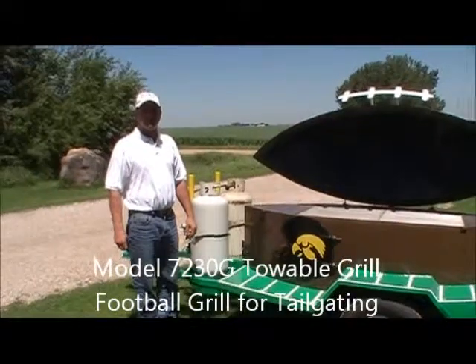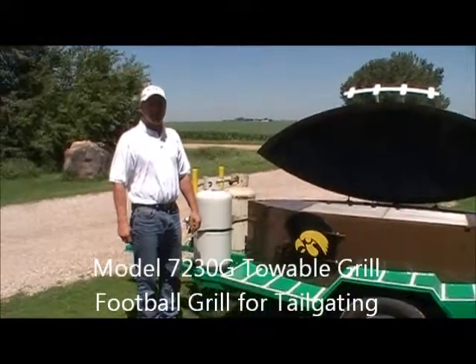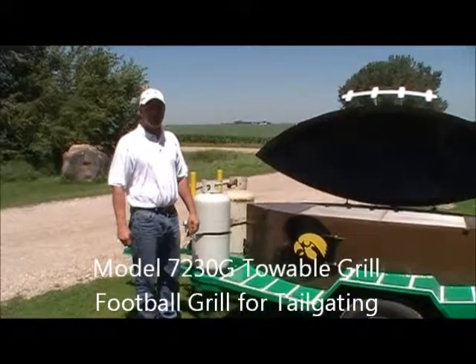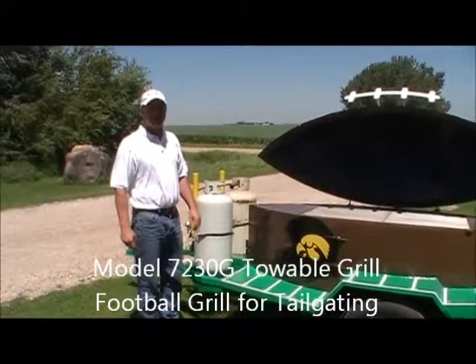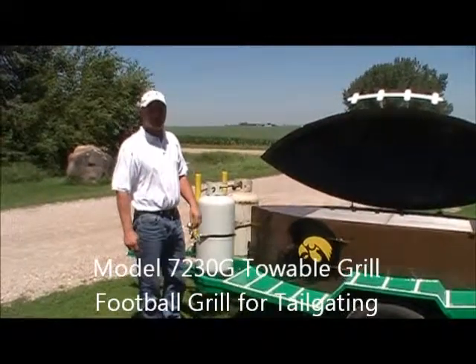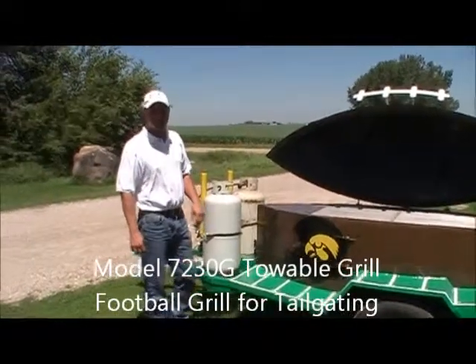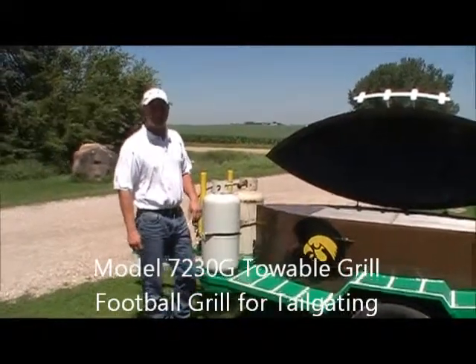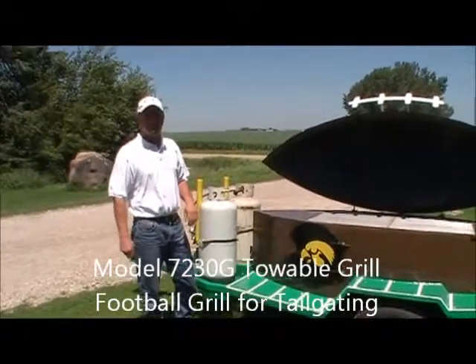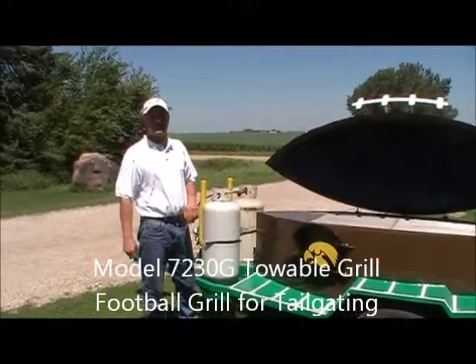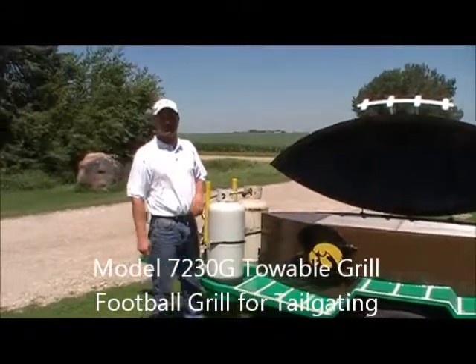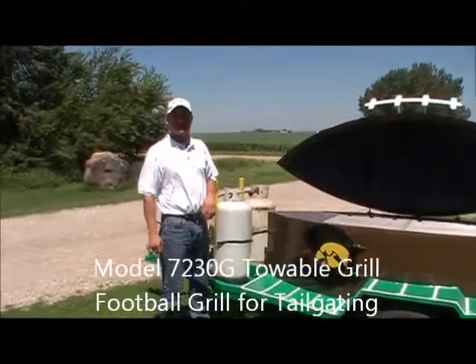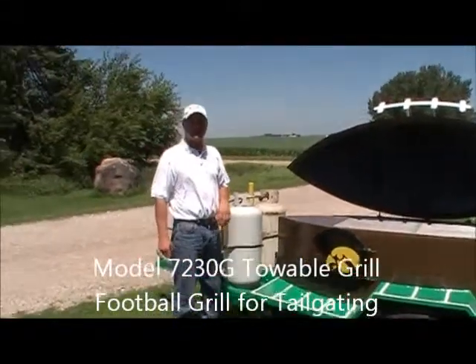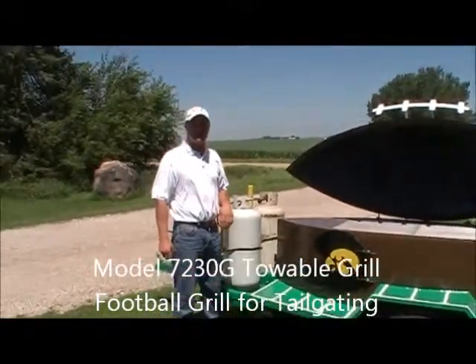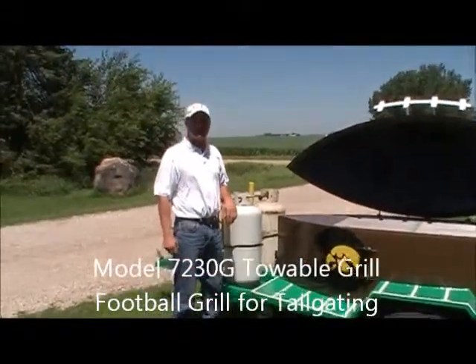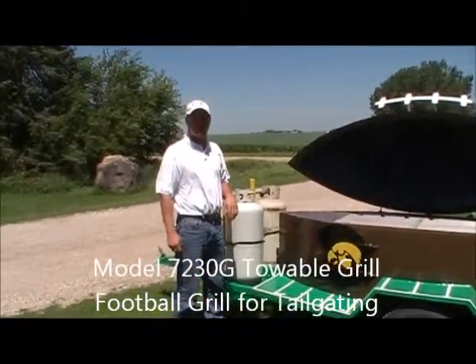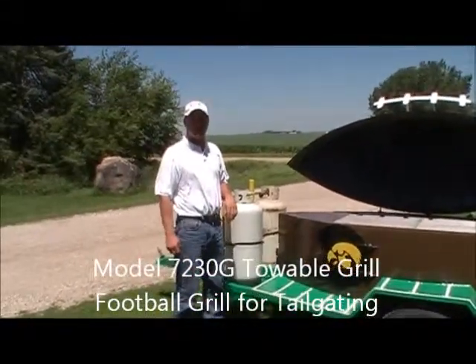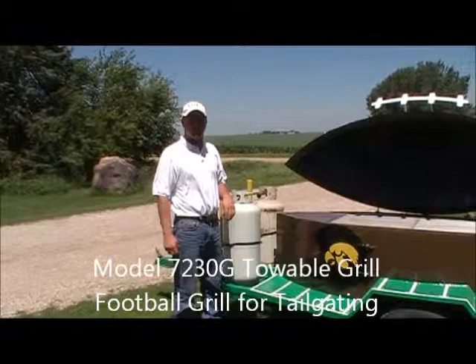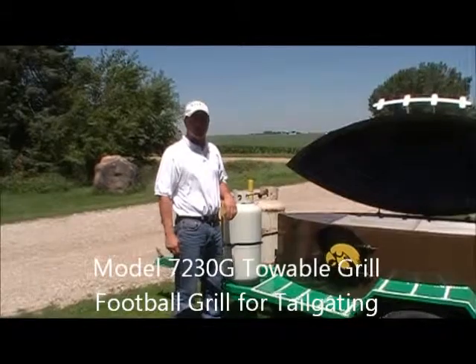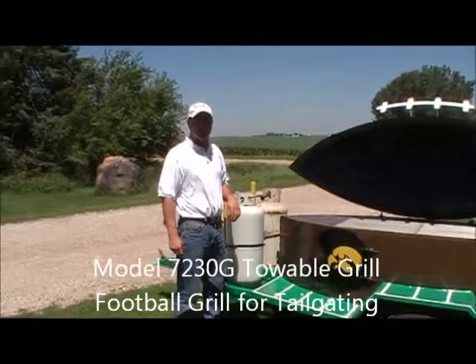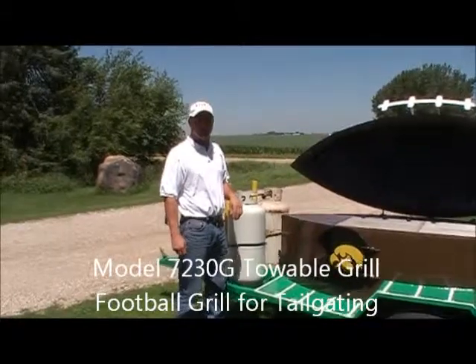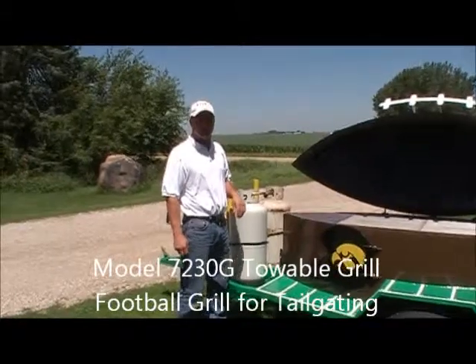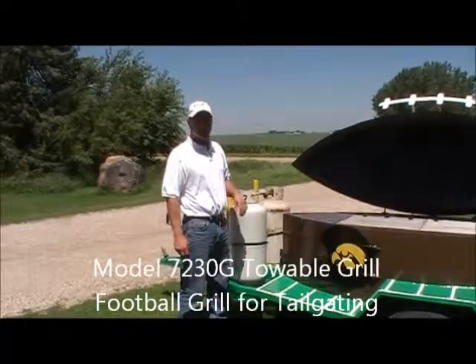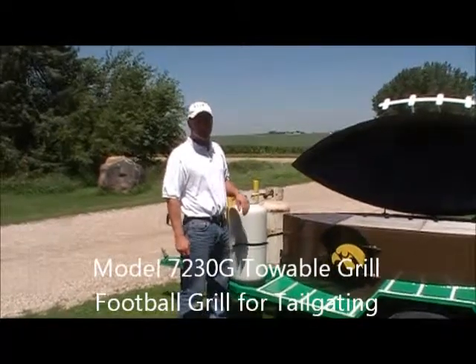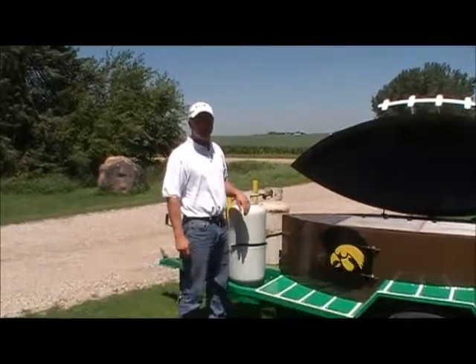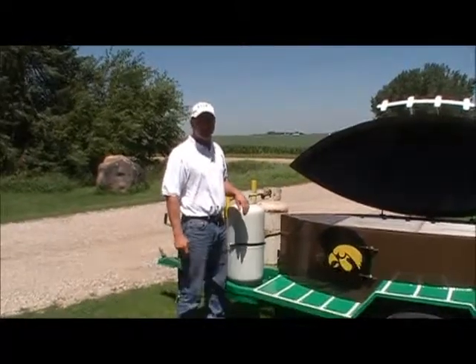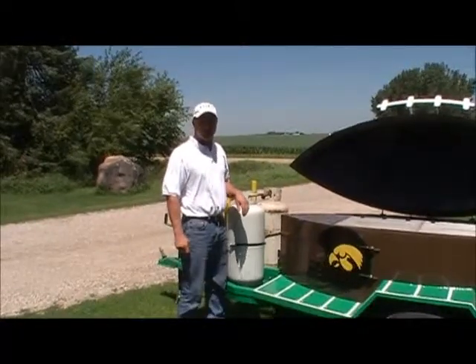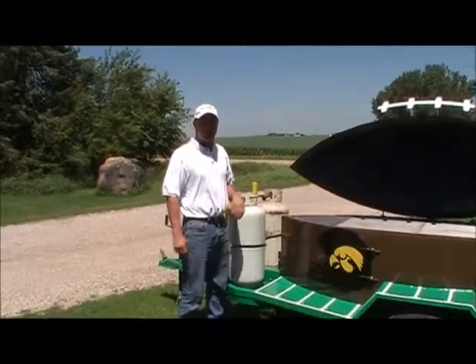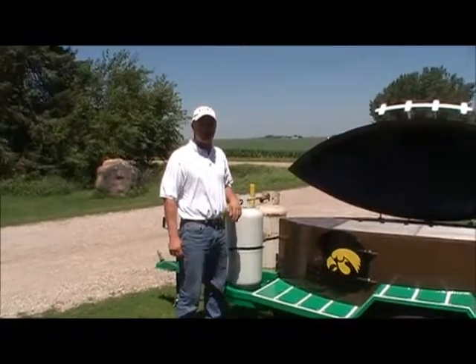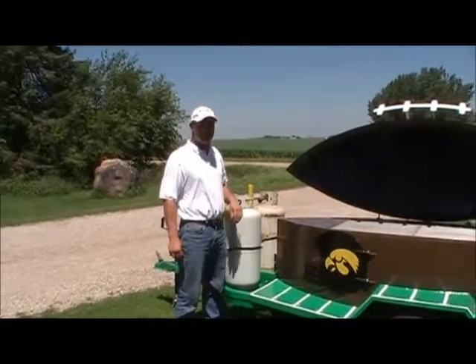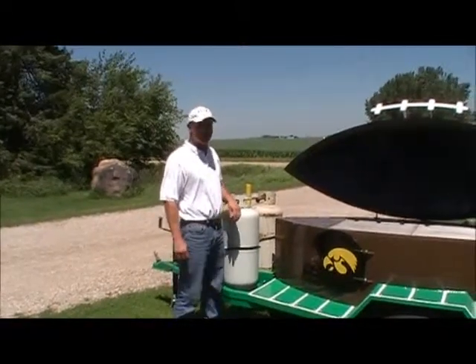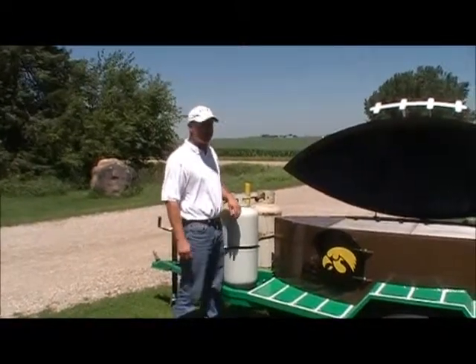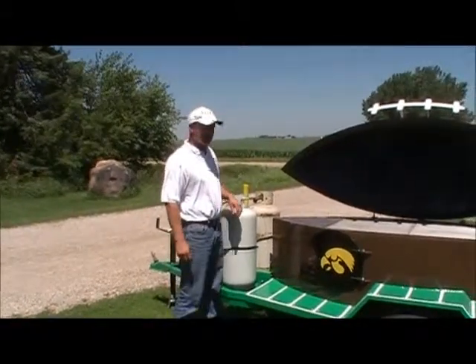Hi, Darren Schmidt, Holstein Manufacturing. Here to demonstrate the new football grill that we made for tailgating for the upcoming 2010 season.